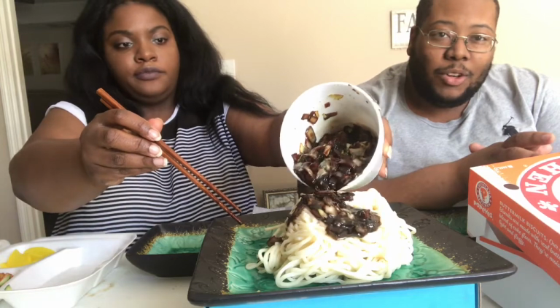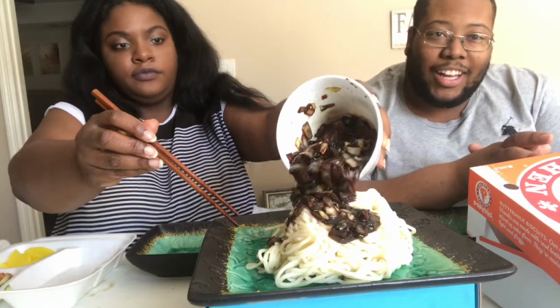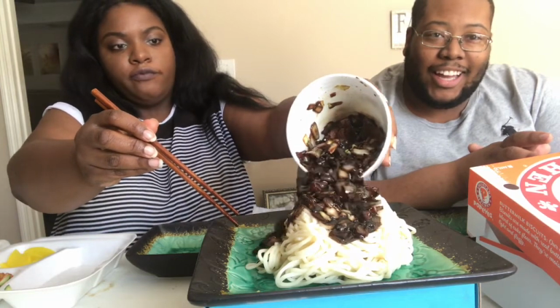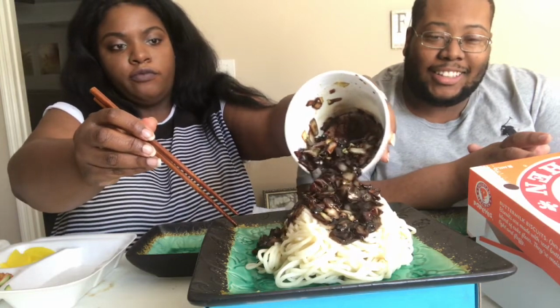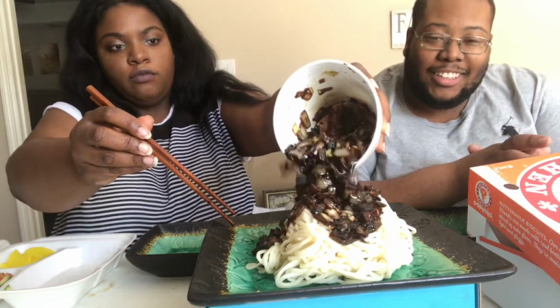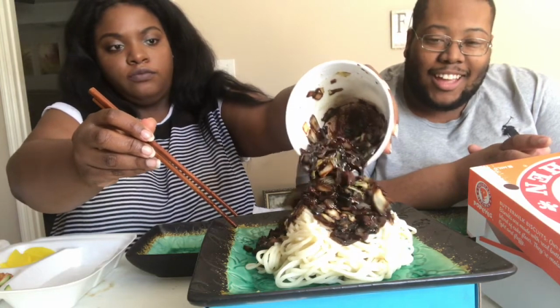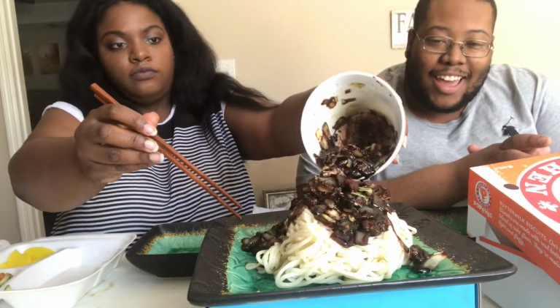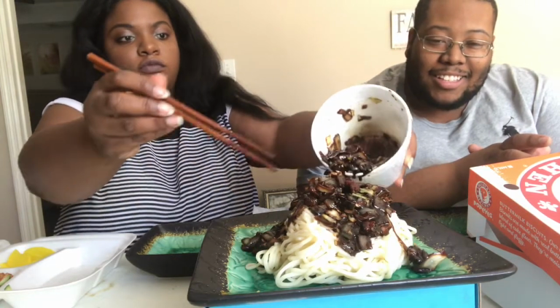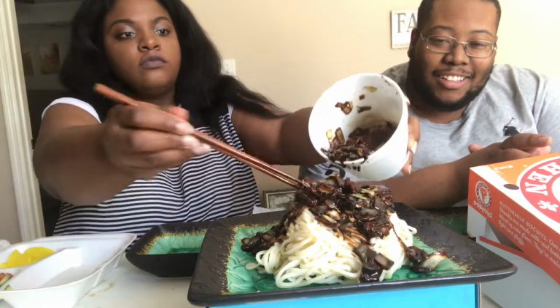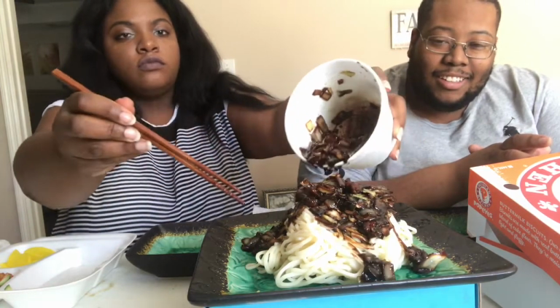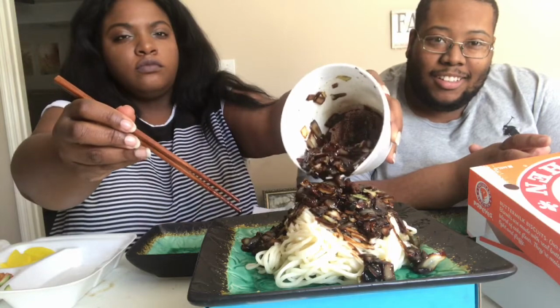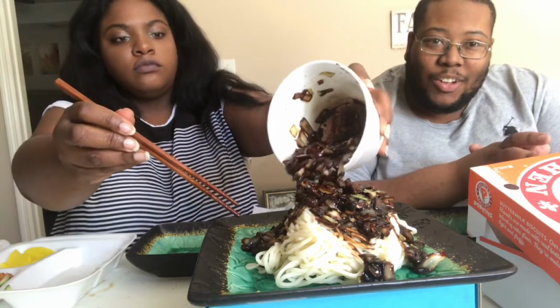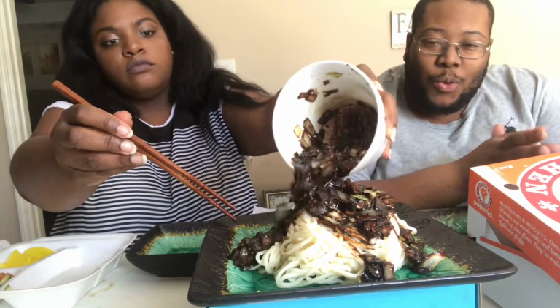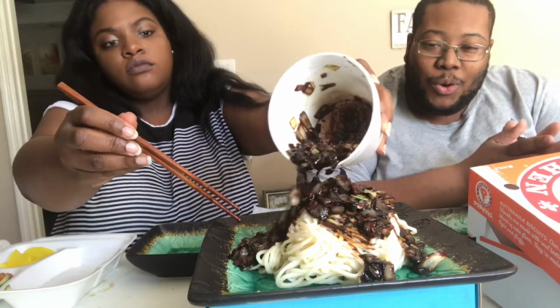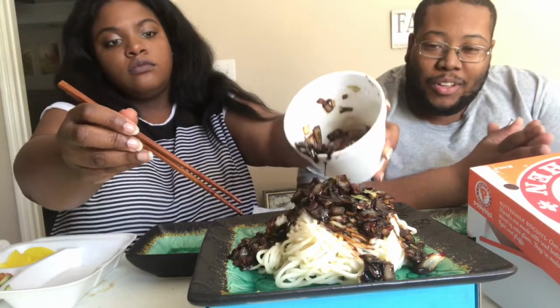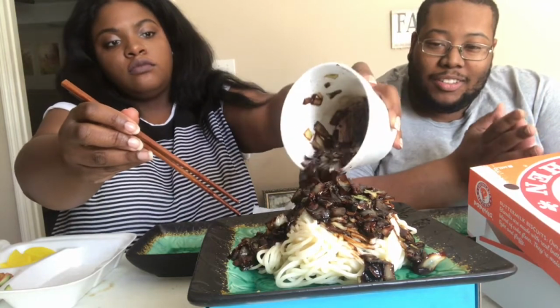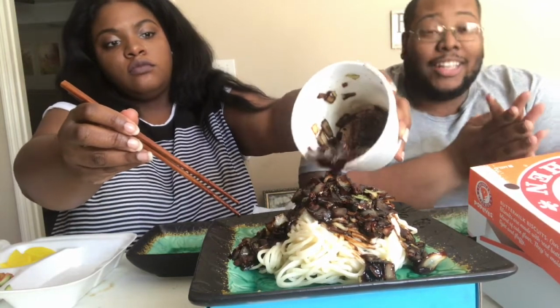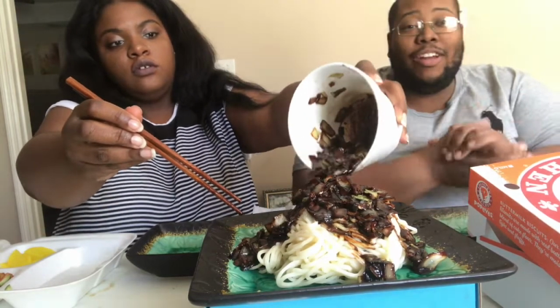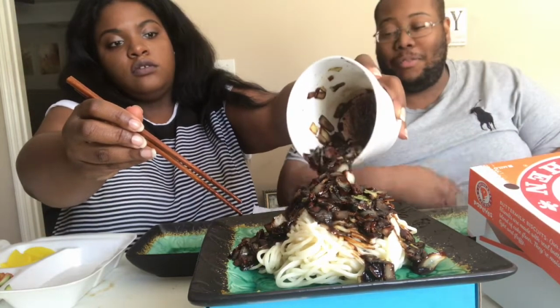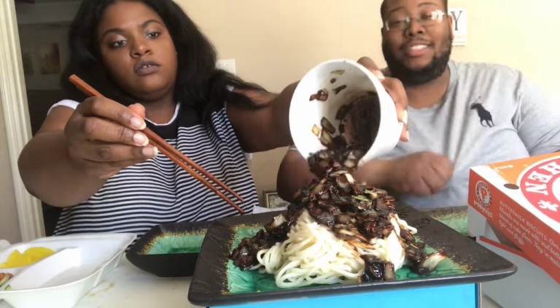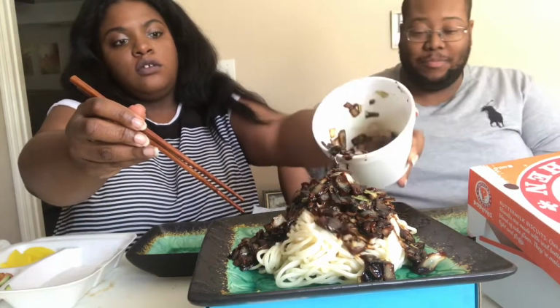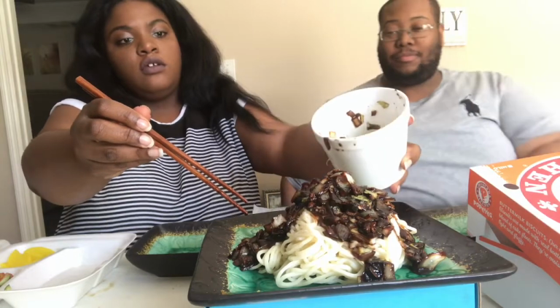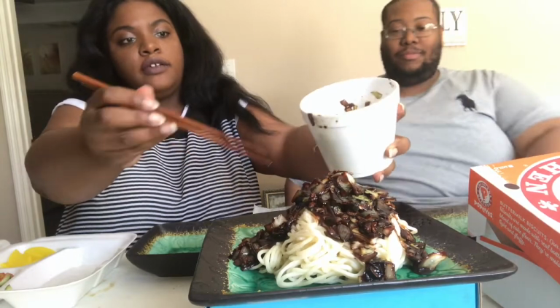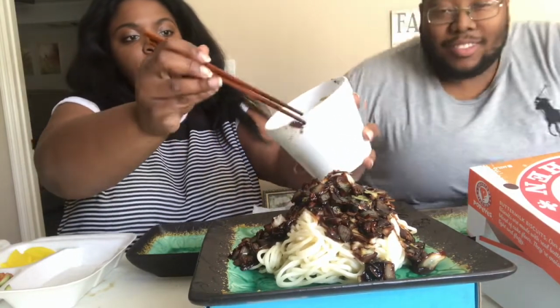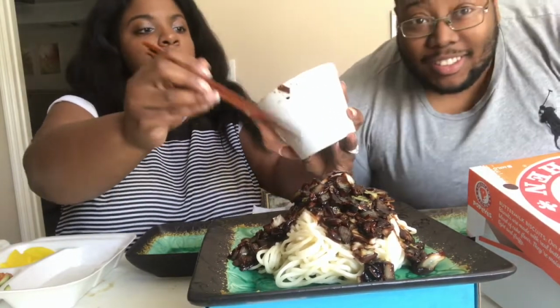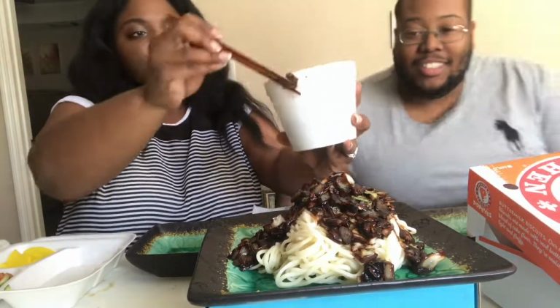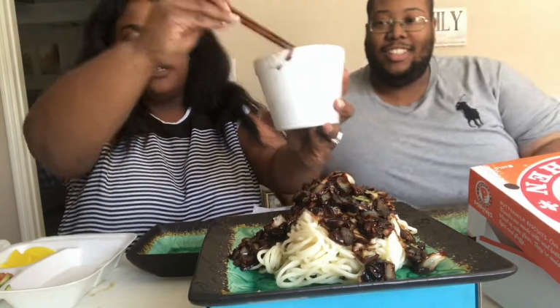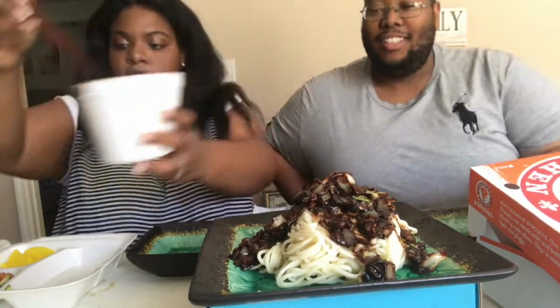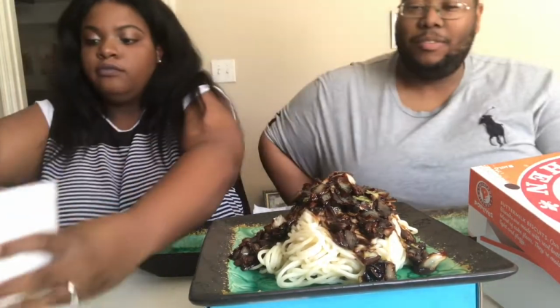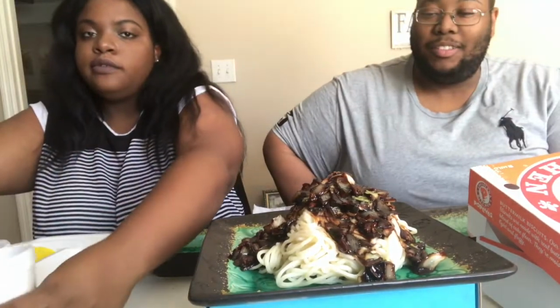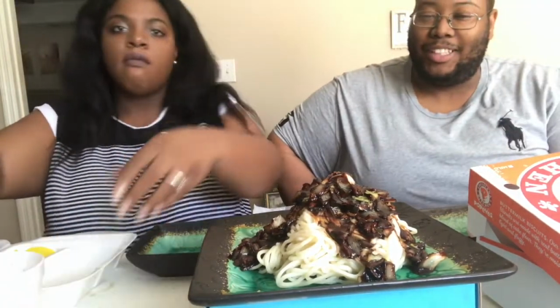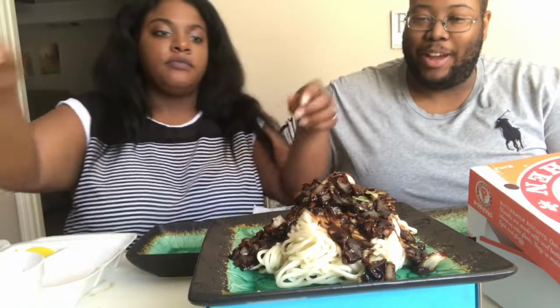Oh yeah, look at that! Can't tell you how ready I am to bite this. All right, we'll see if we need the rest — mix it up, baby!